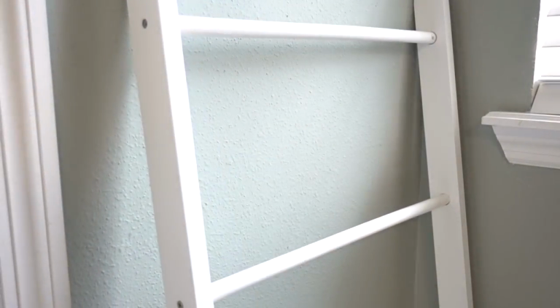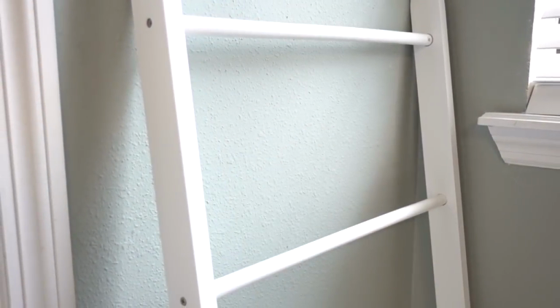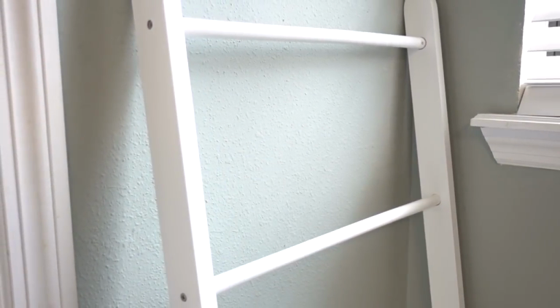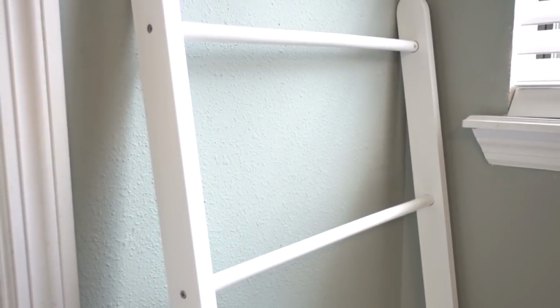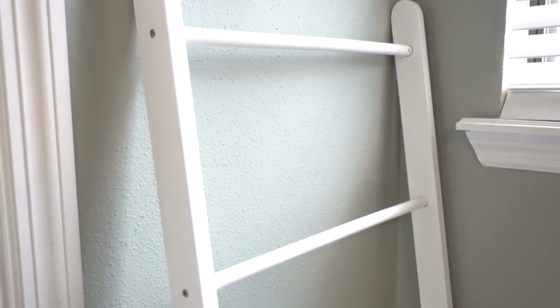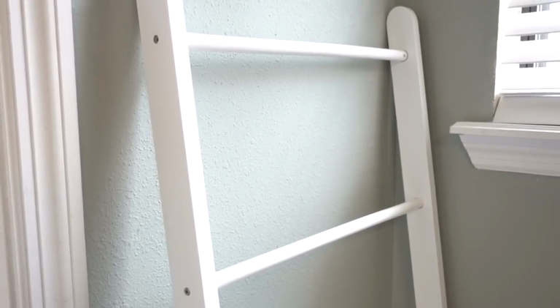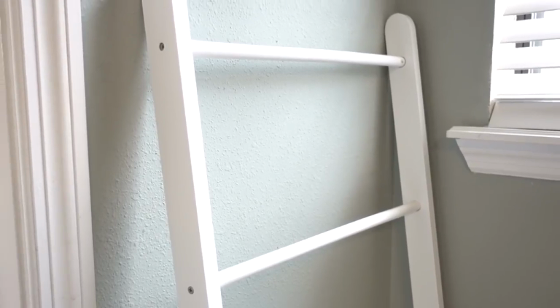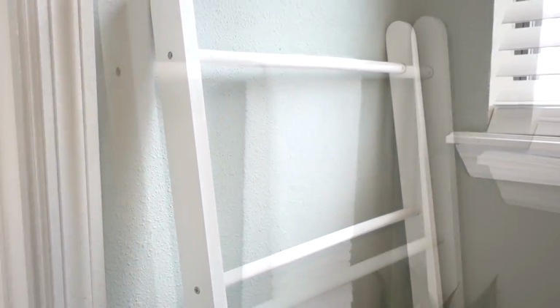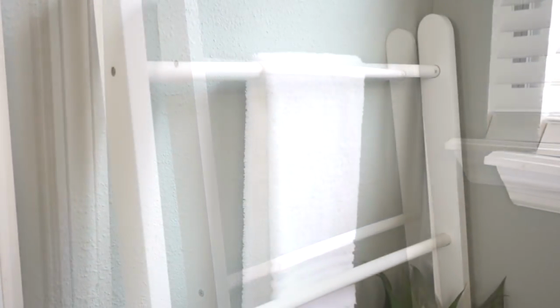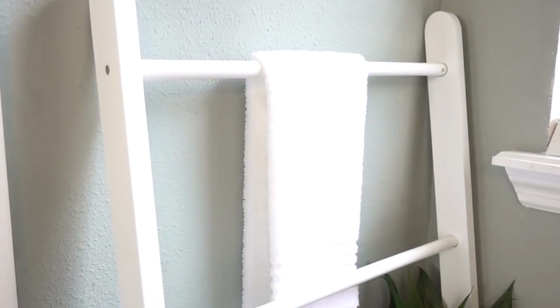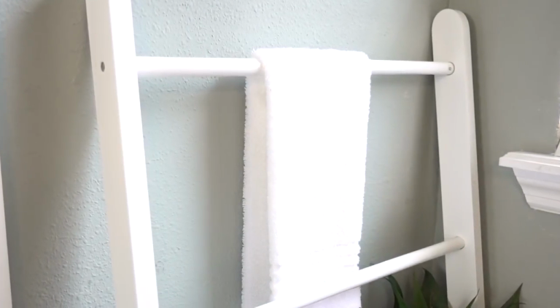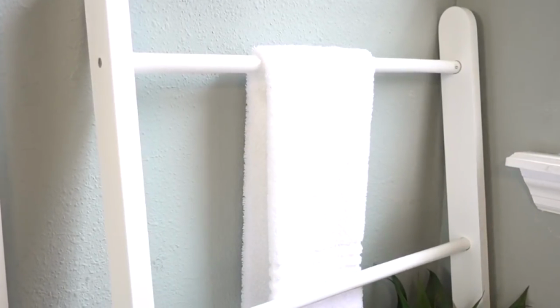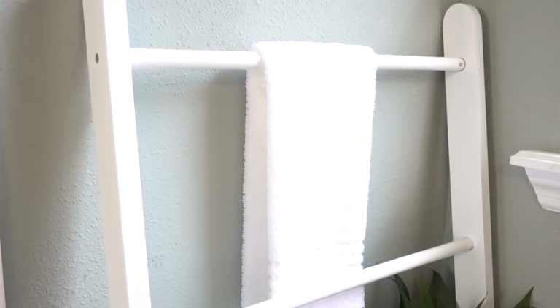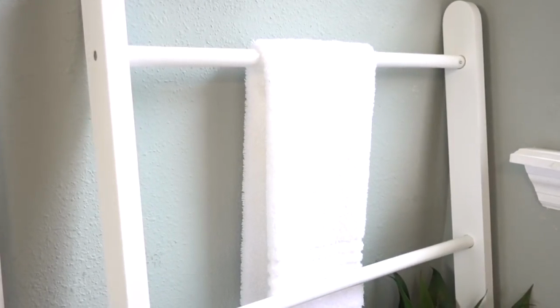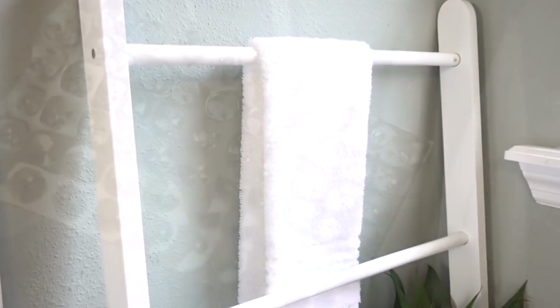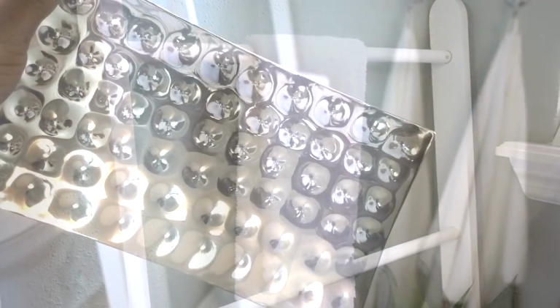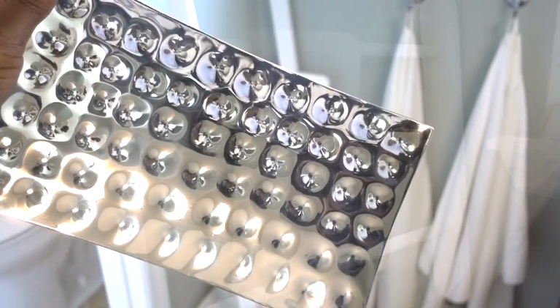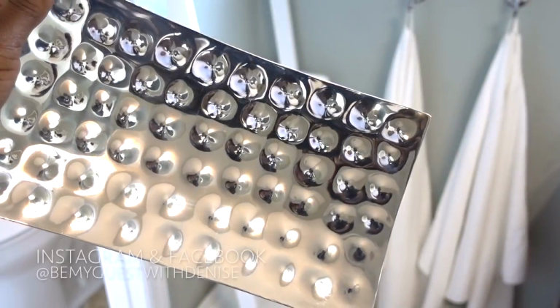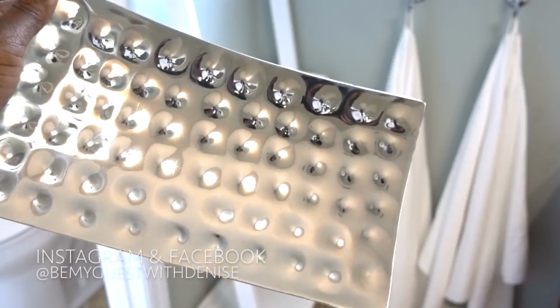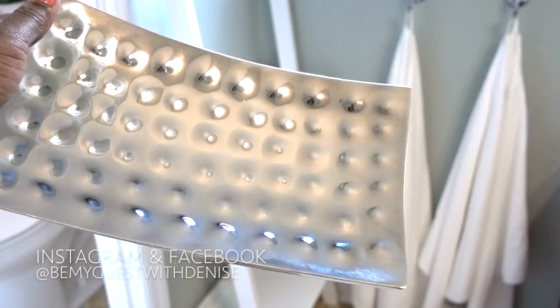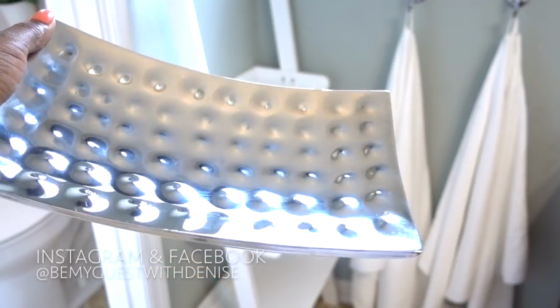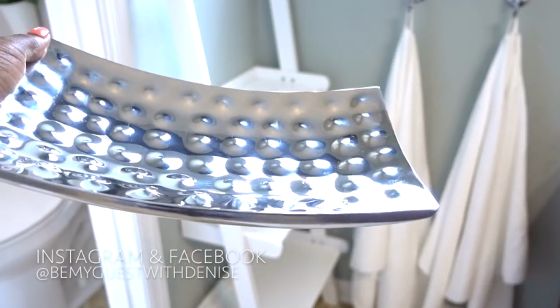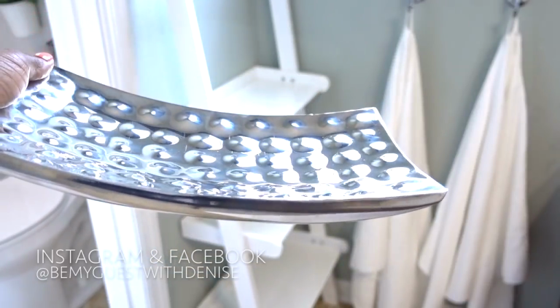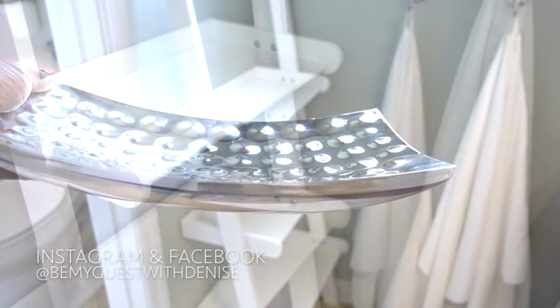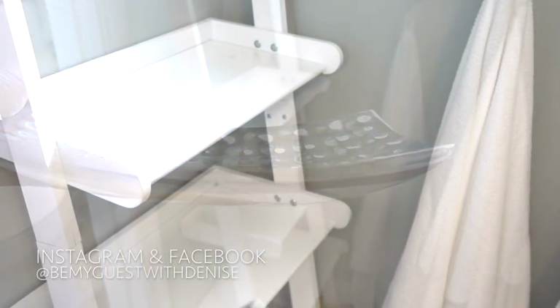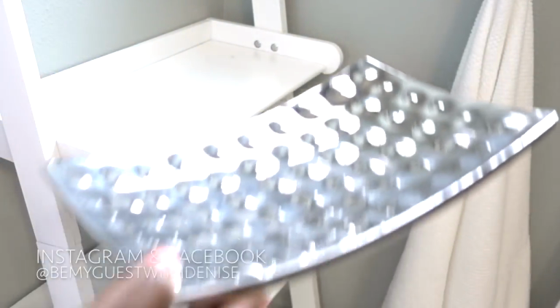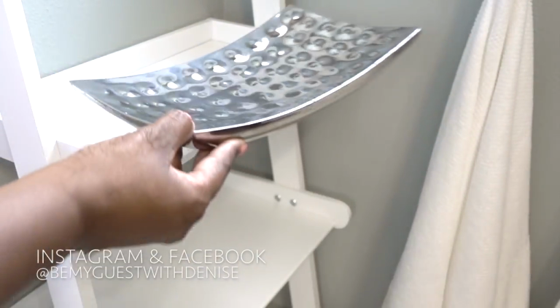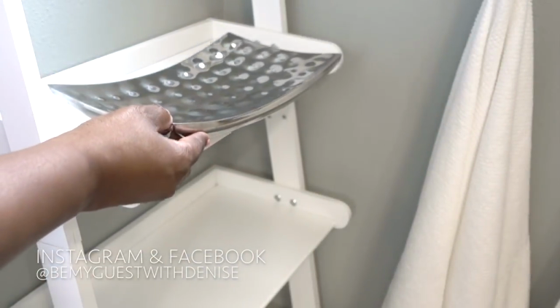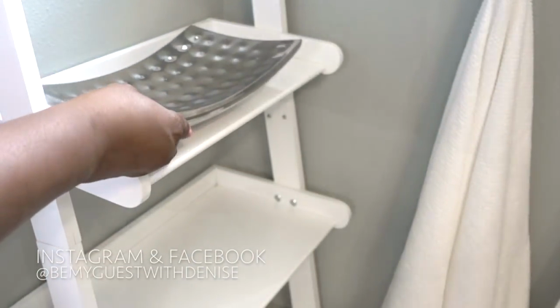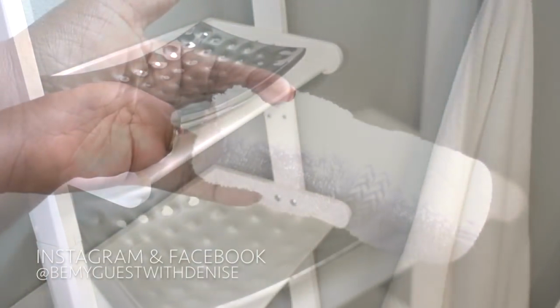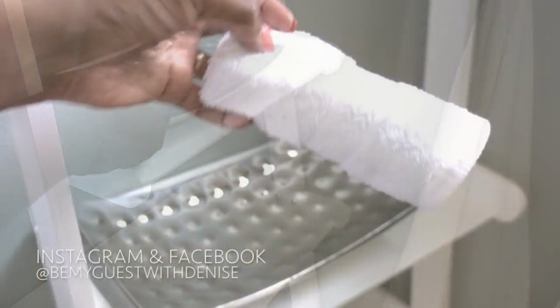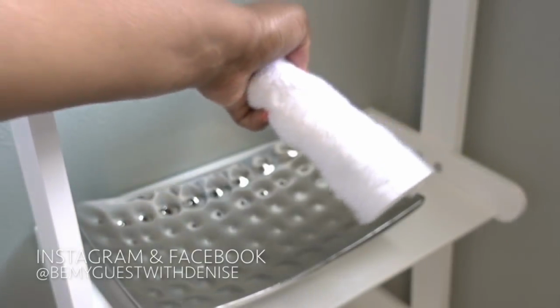This bathroom didn't come with towel bars, but this ladder shelf has two bars for washcloths and towels. I placed an old silver tray I had for years on the shelf, but you can certainly use a rustic basket for that relaxed country look.